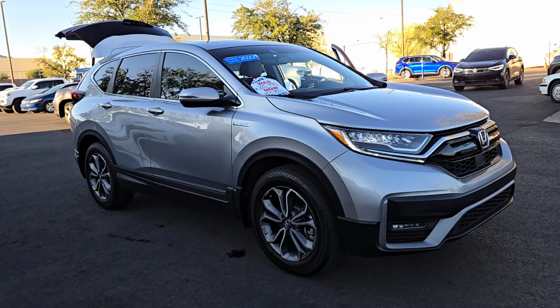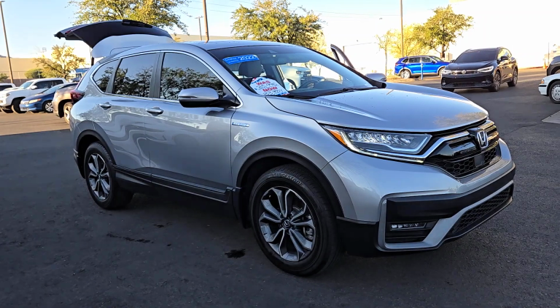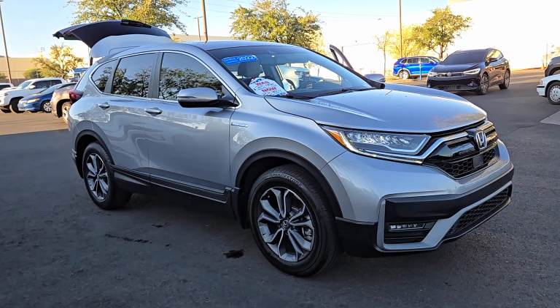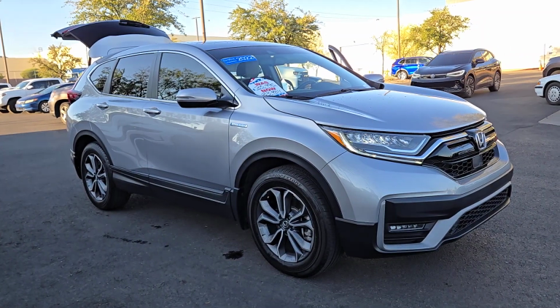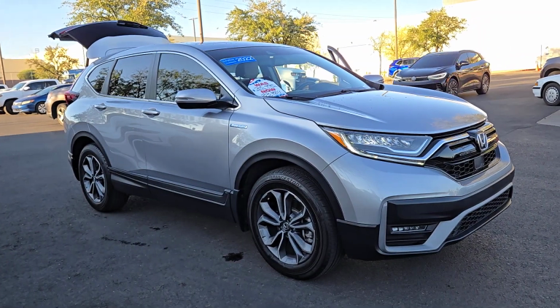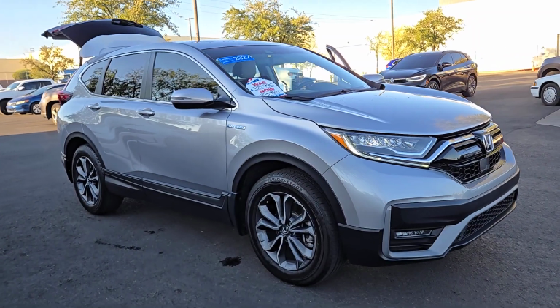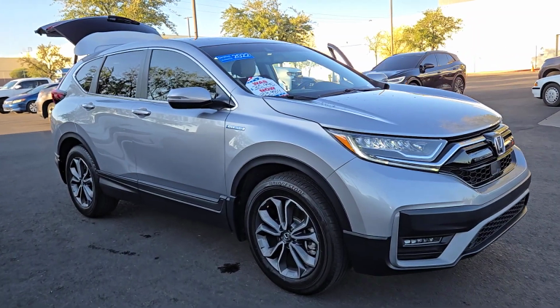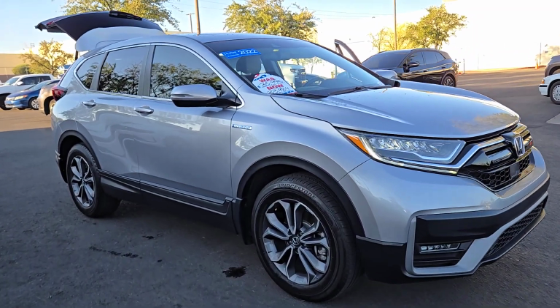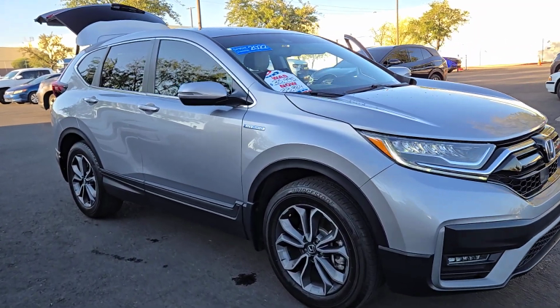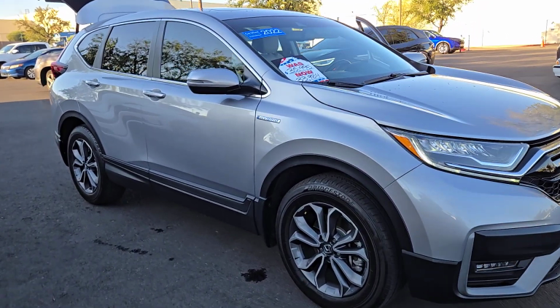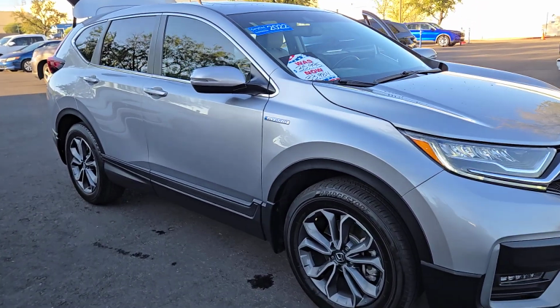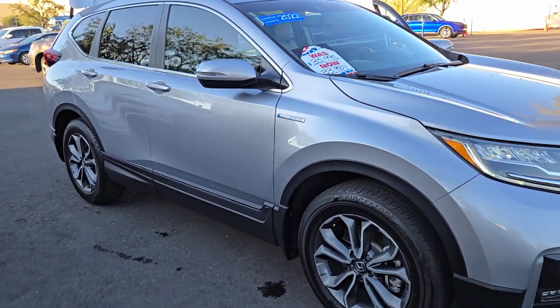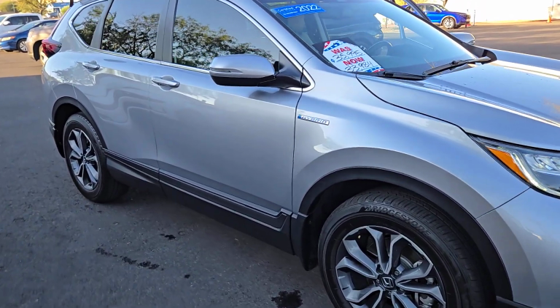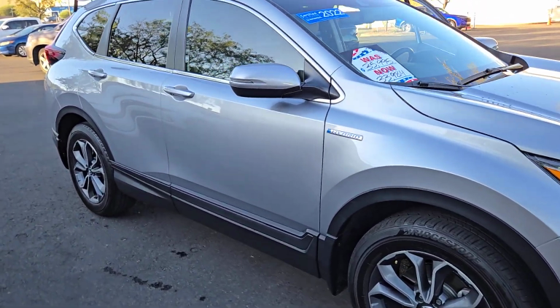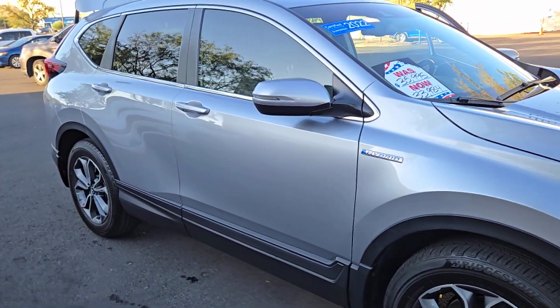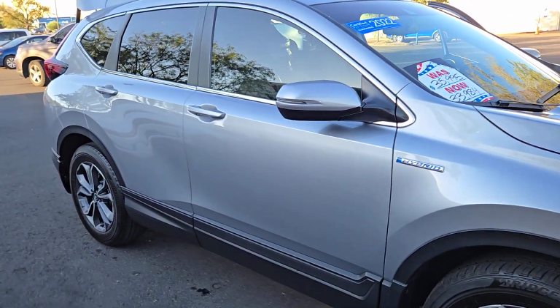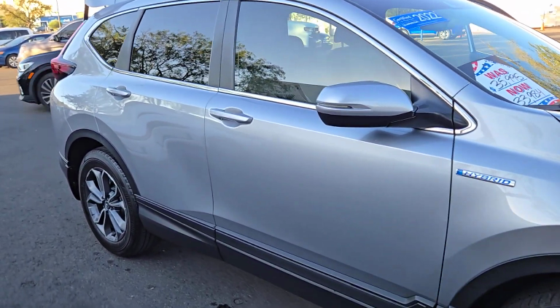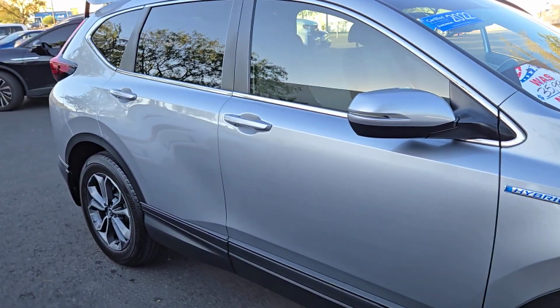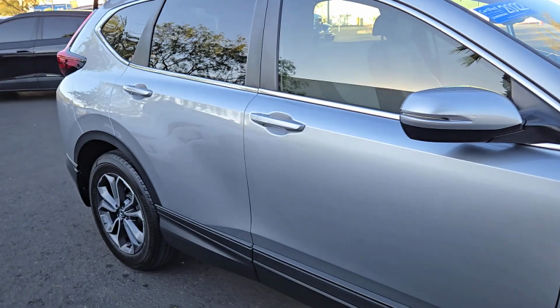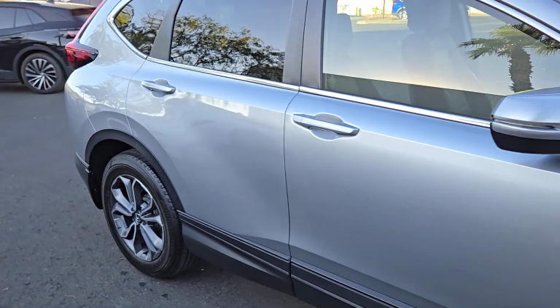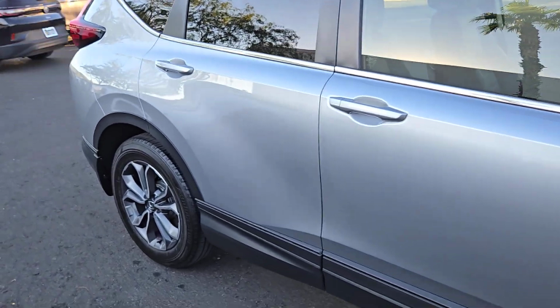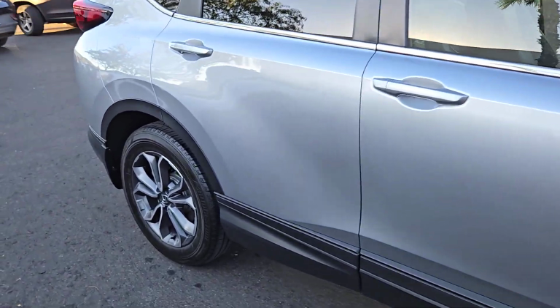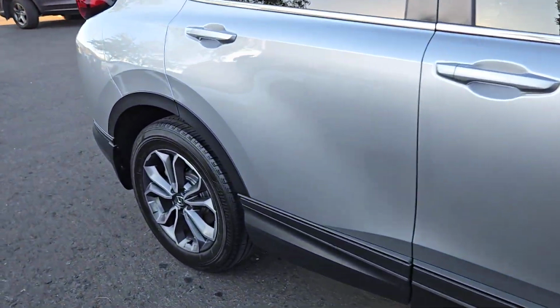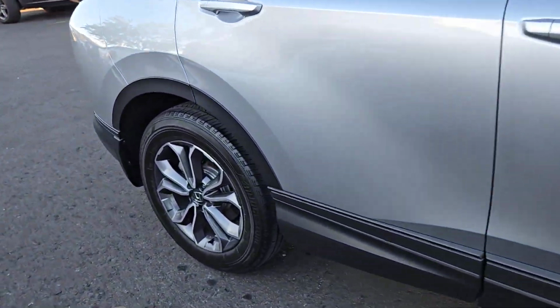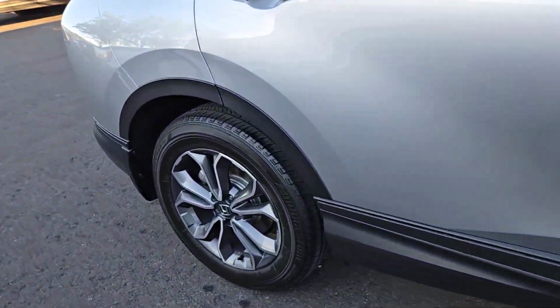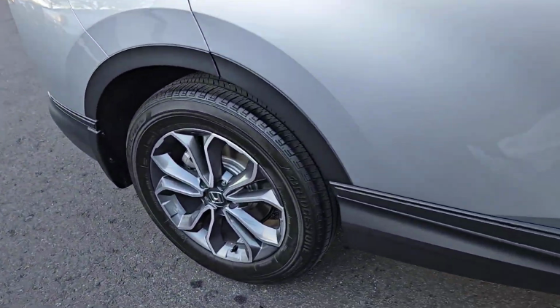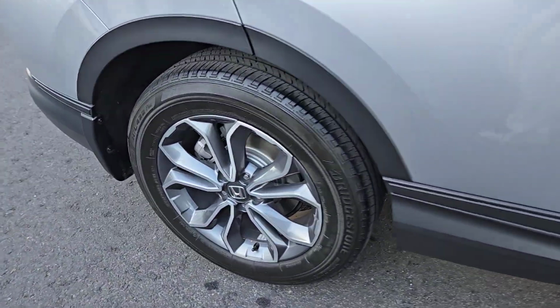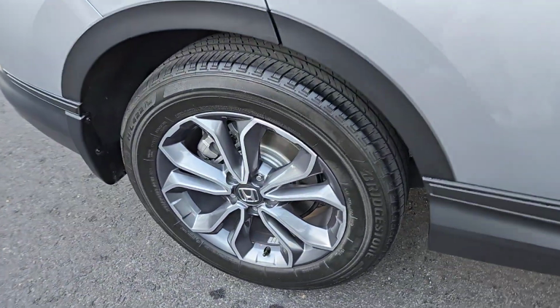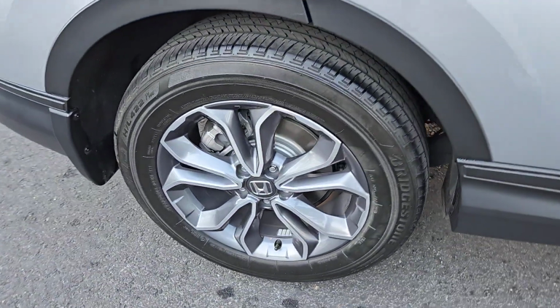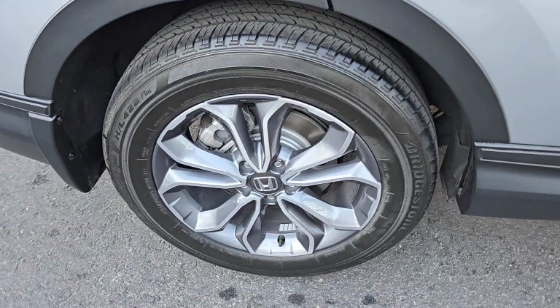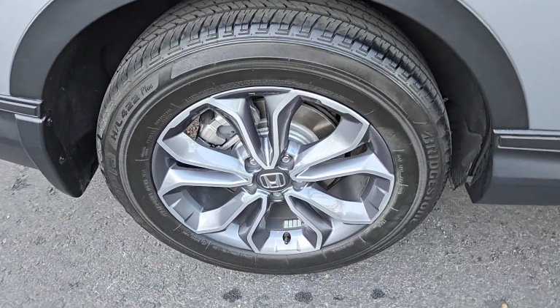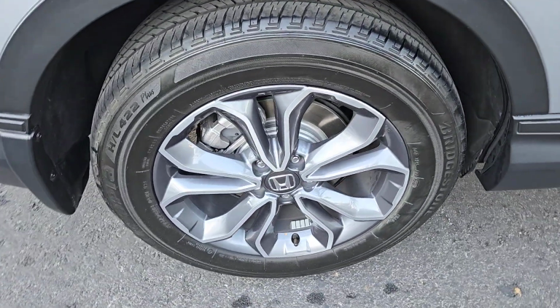Take a moment to check out the 2022 Honda CR-V Hybrid. With less than 25,000 miles on the odometer, this vehicle stands out from the rest.